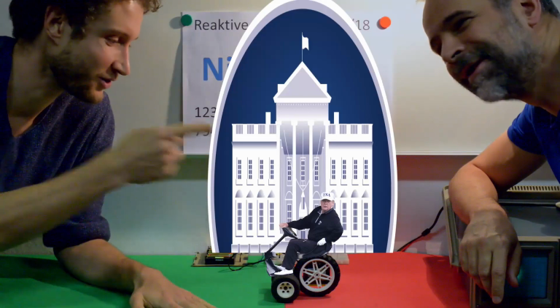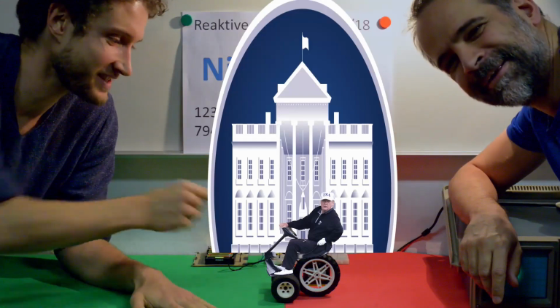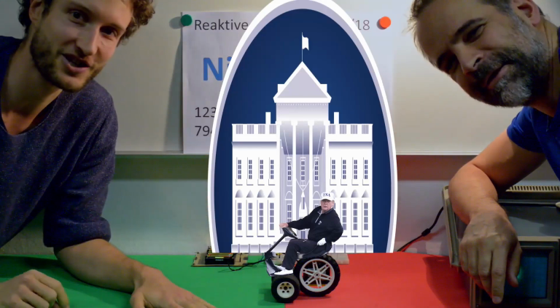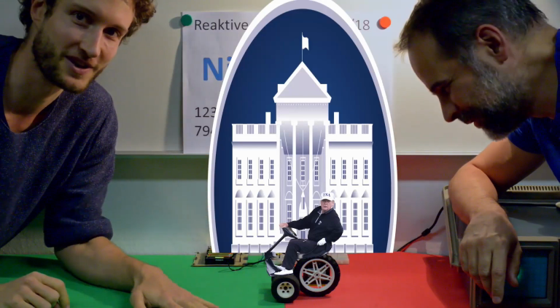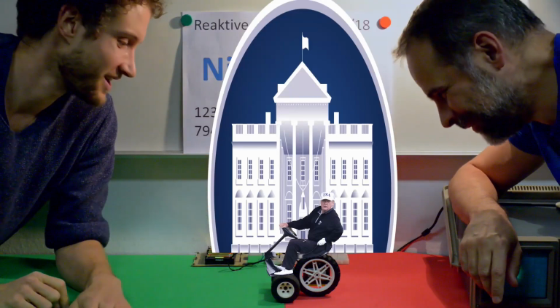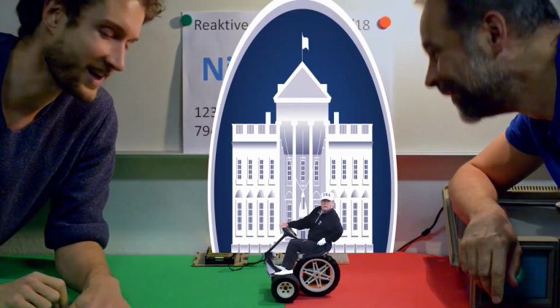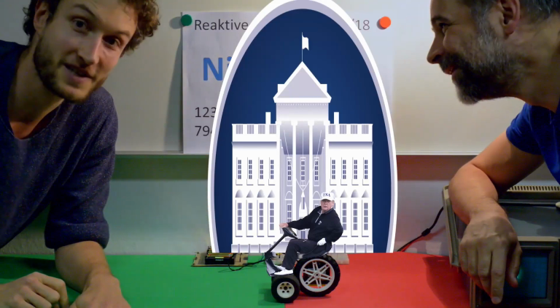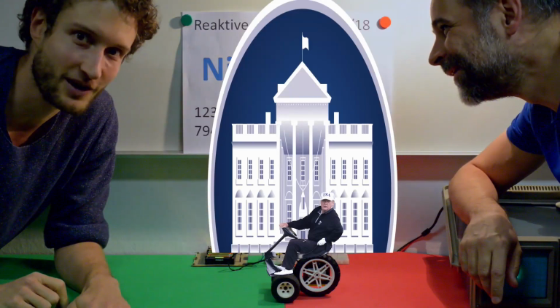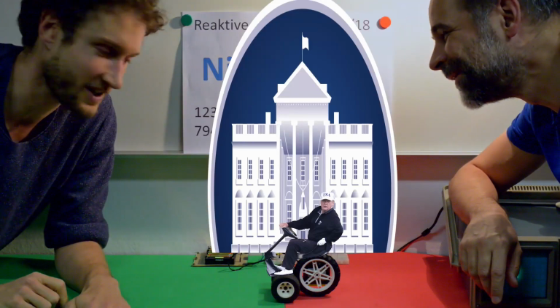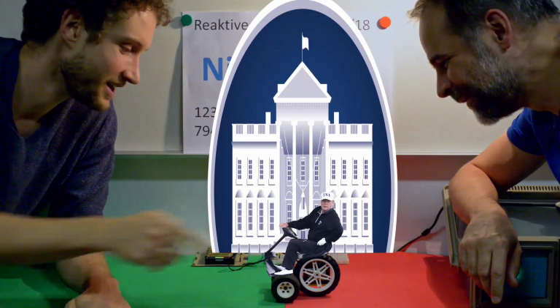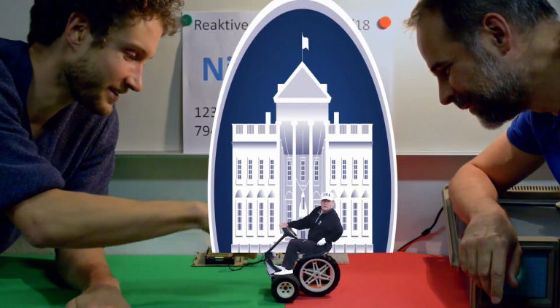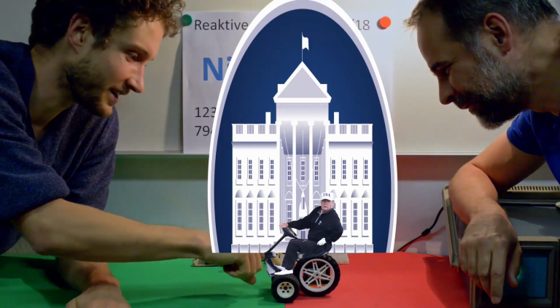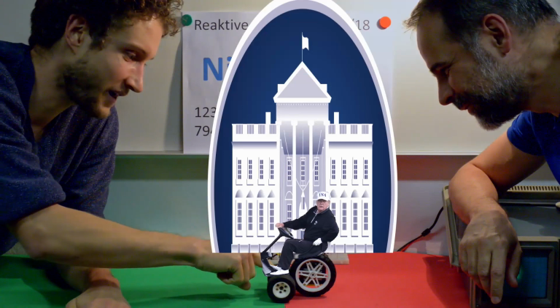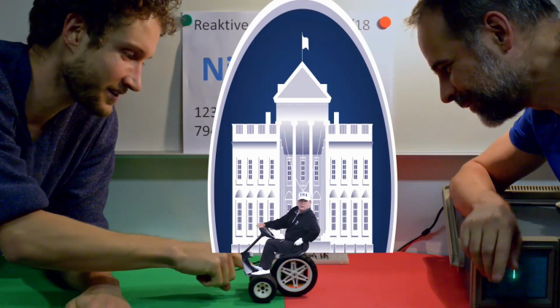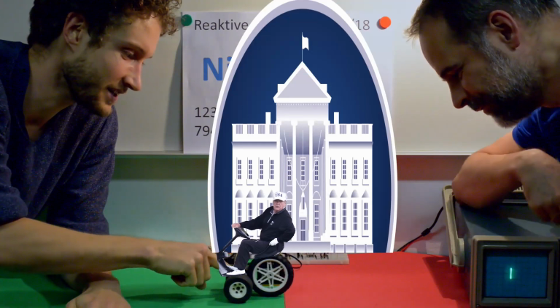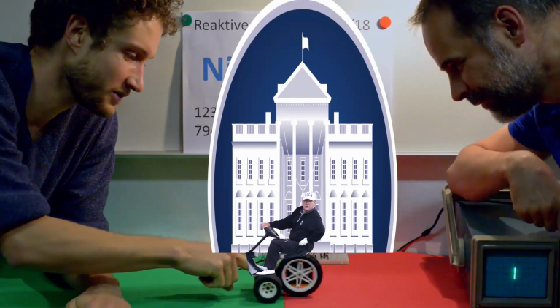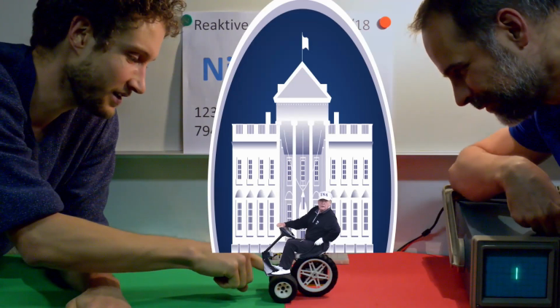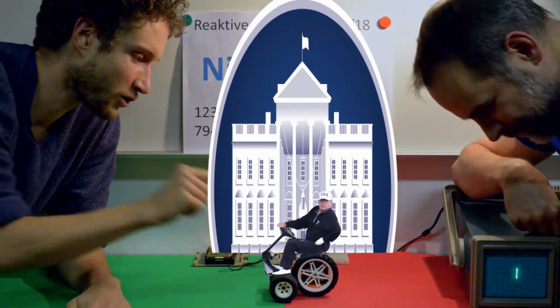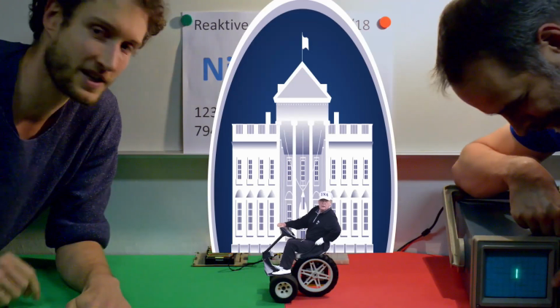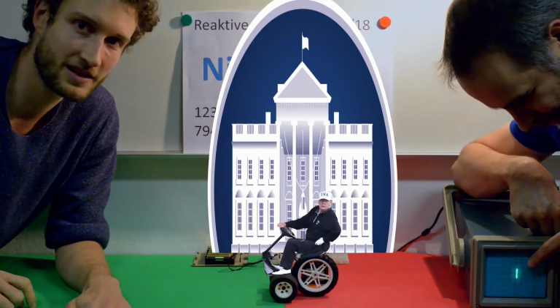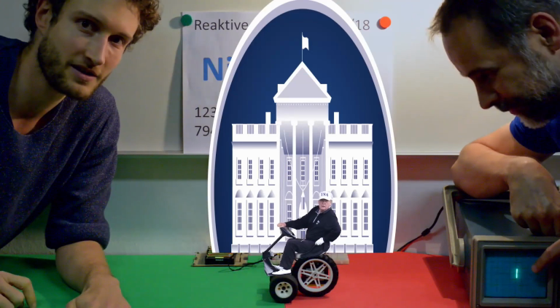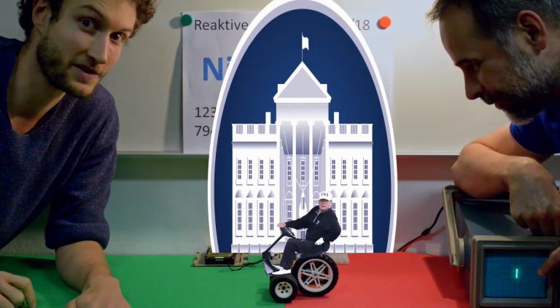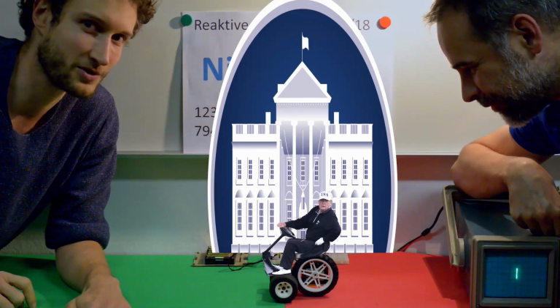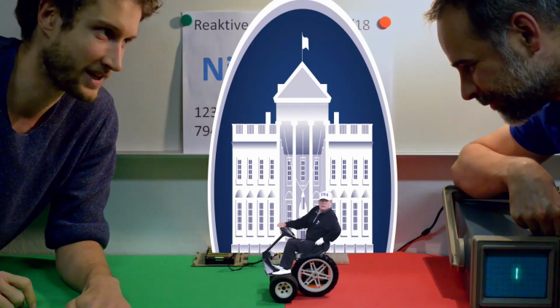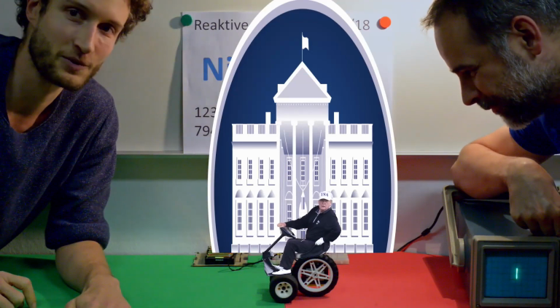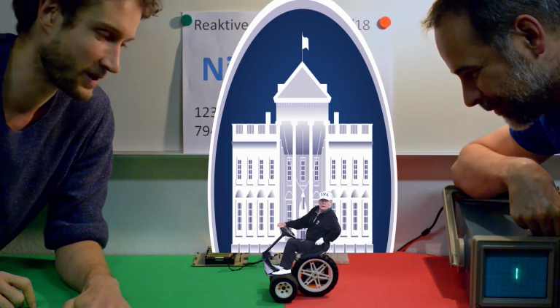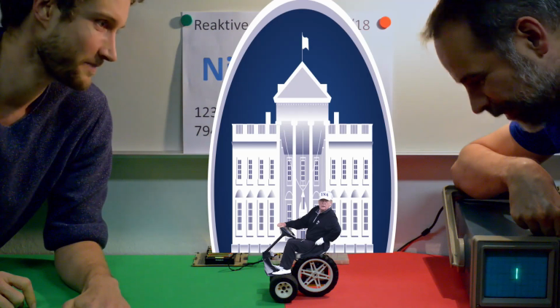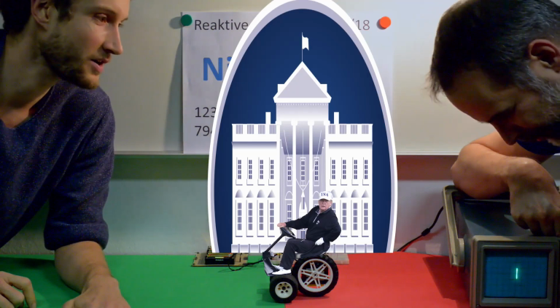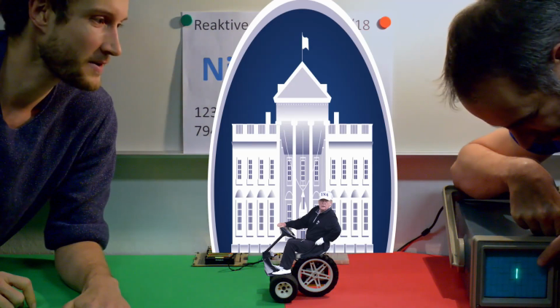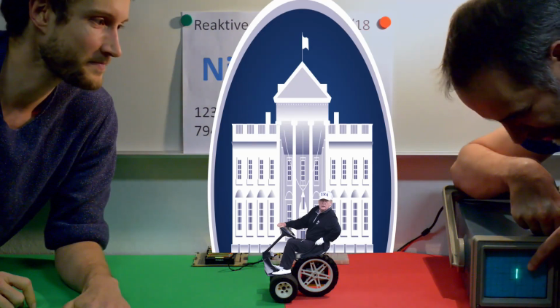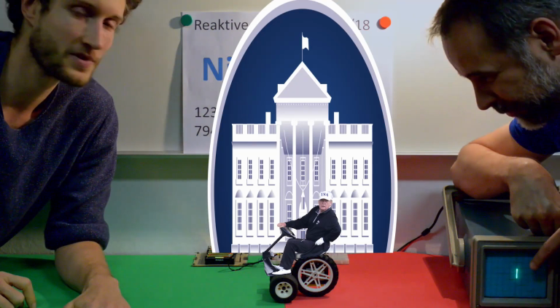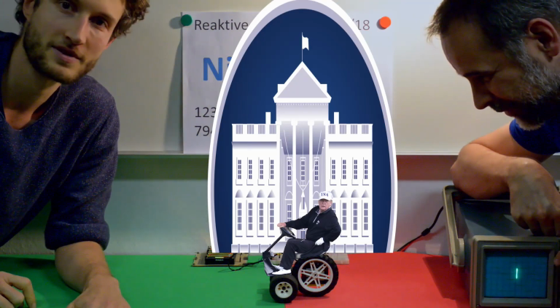In 2018, when Simon and I demonstrated this reactive little robot, we did not know that we had actually built an appropriate model of Trump on his golf cart, resisting to leave the White House. But judge for yourself.